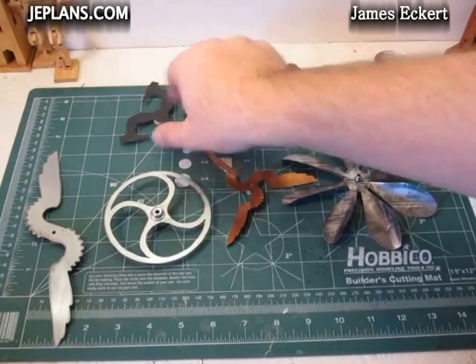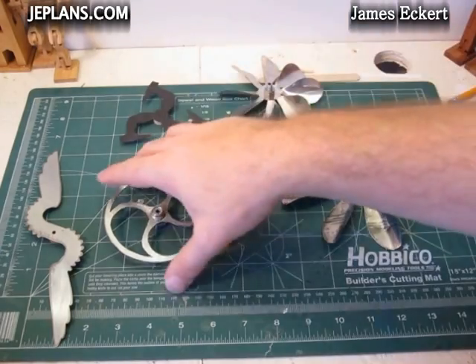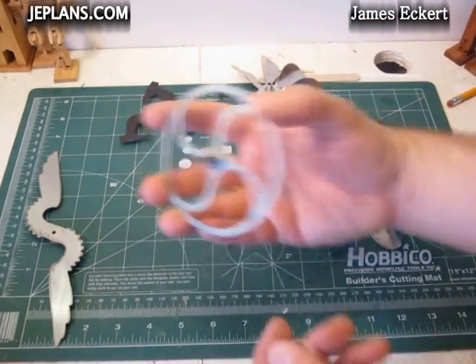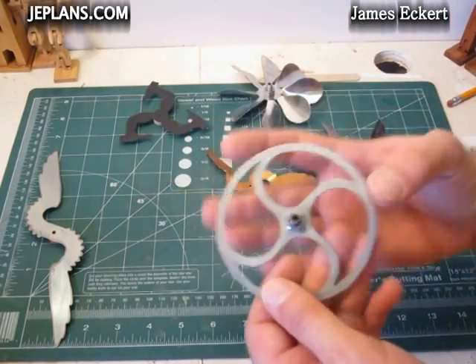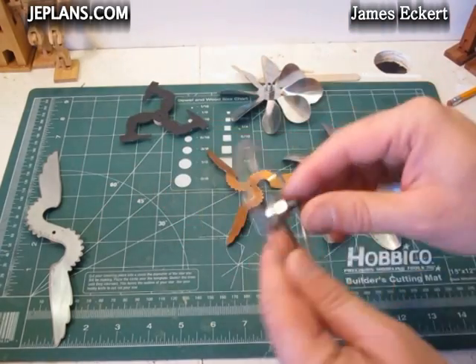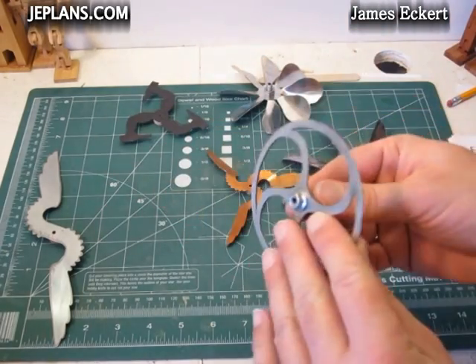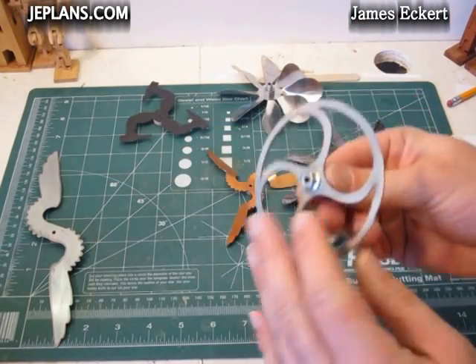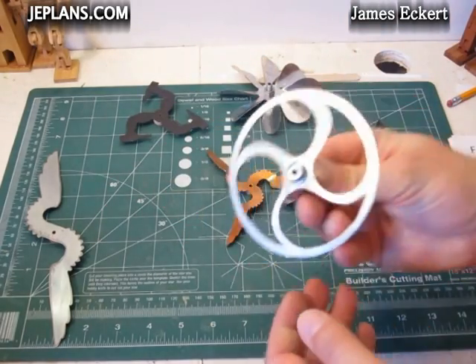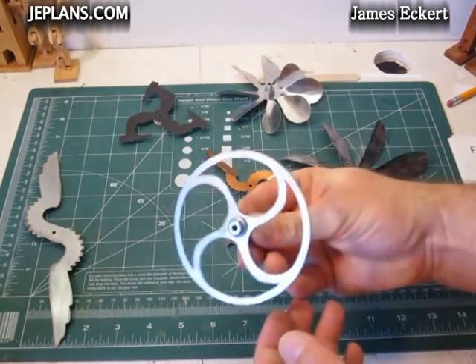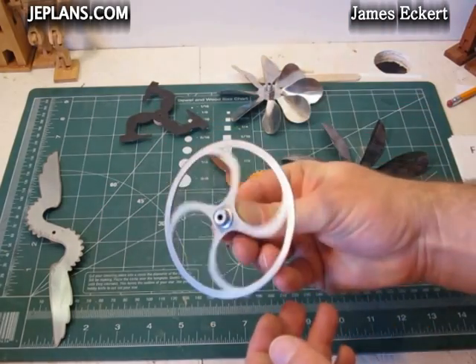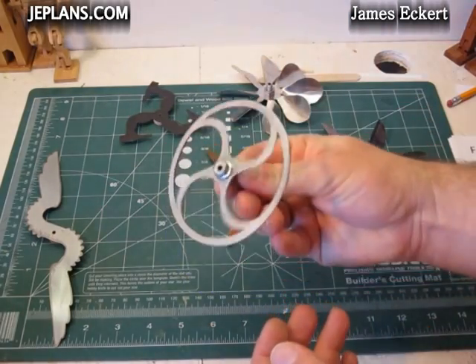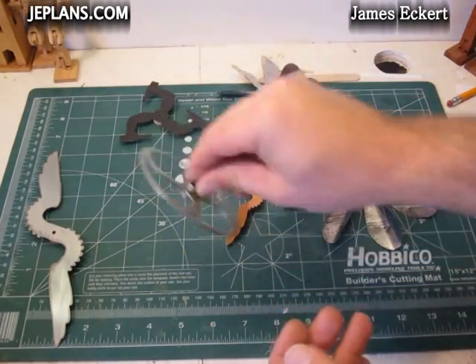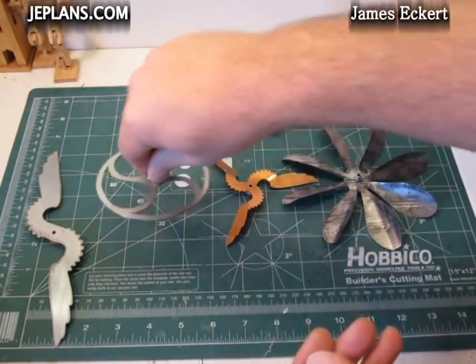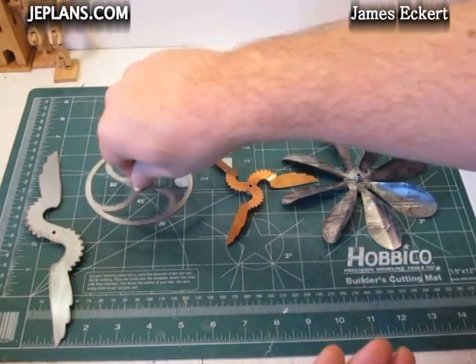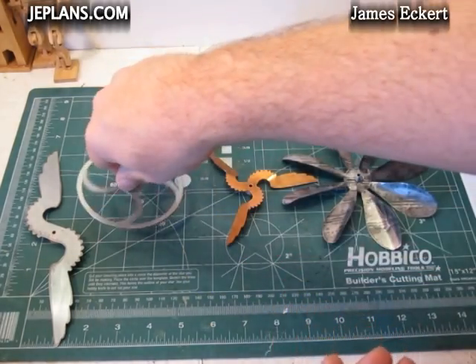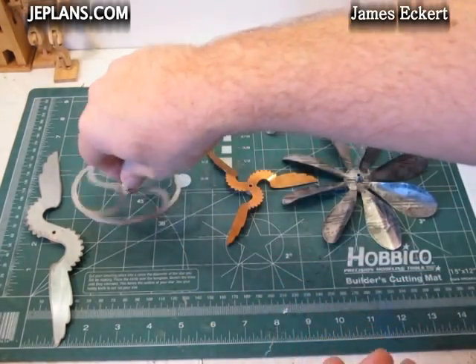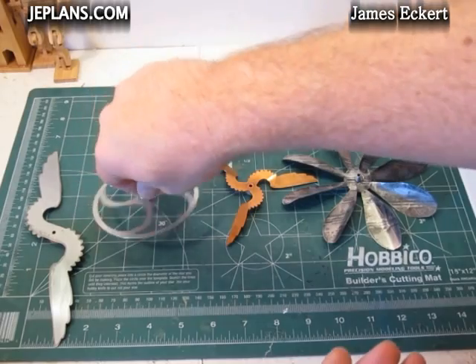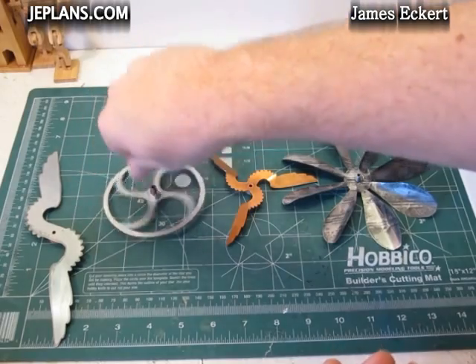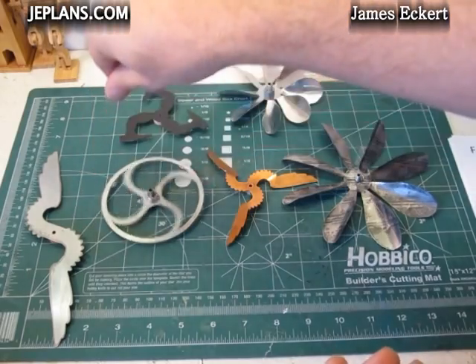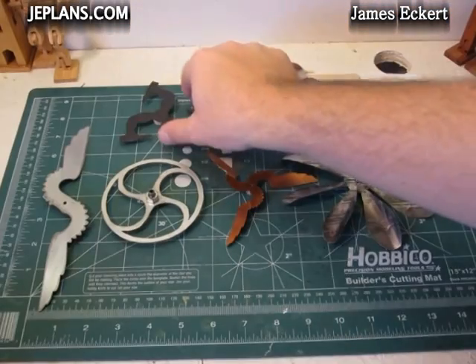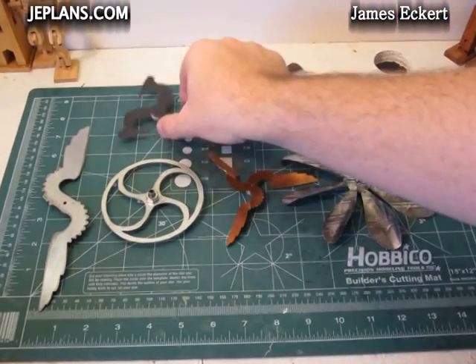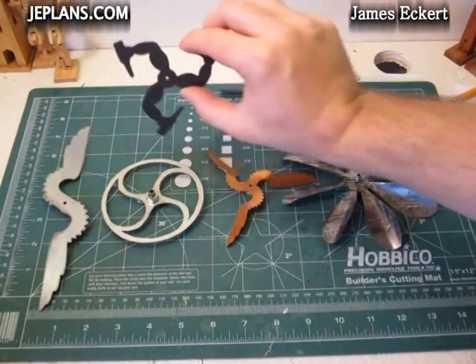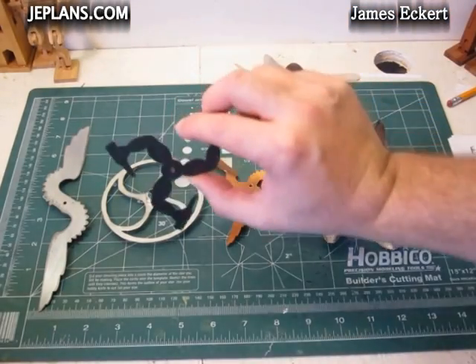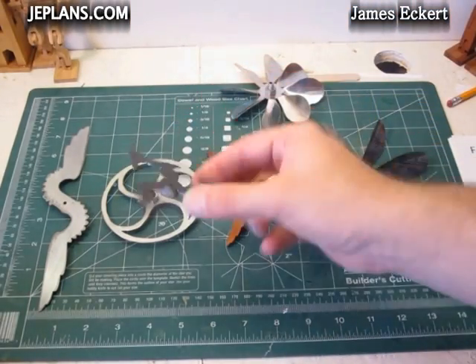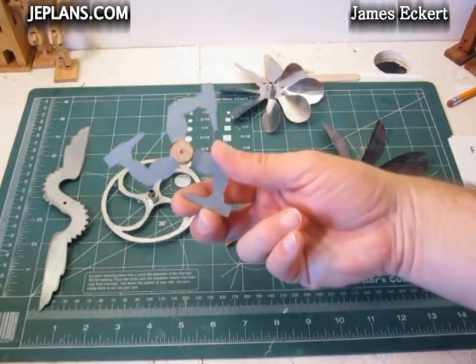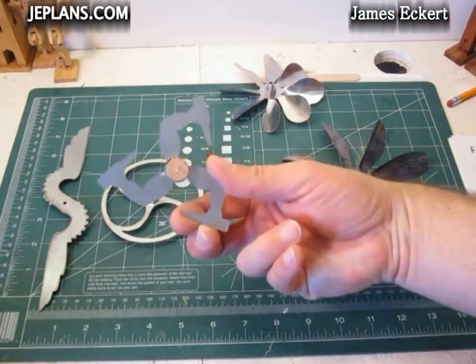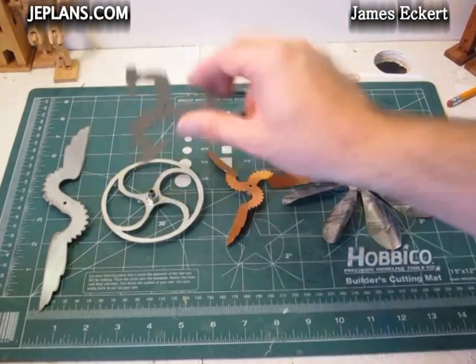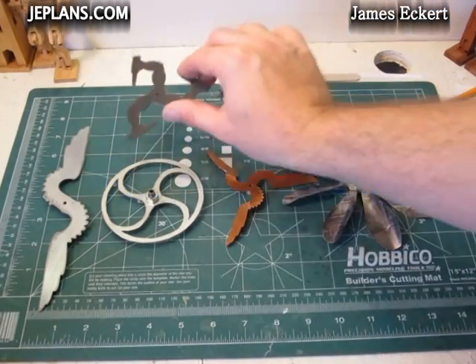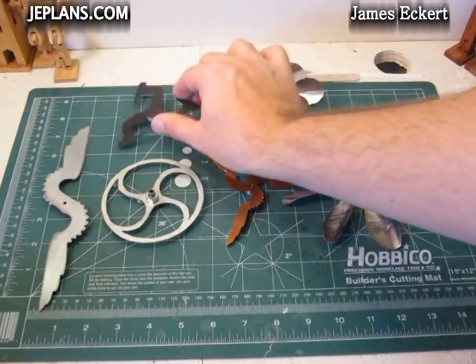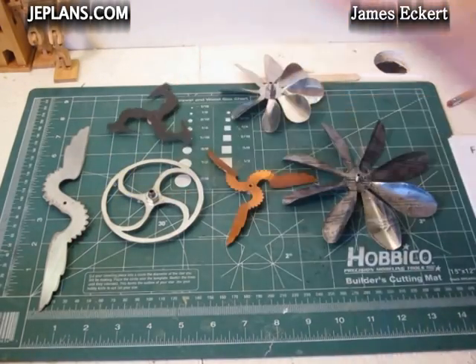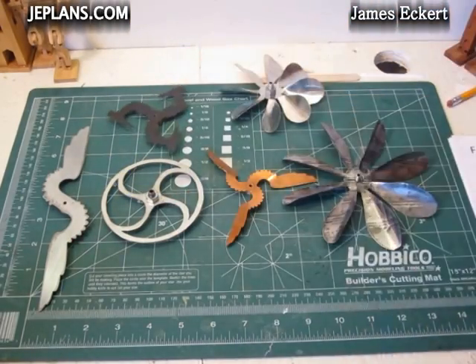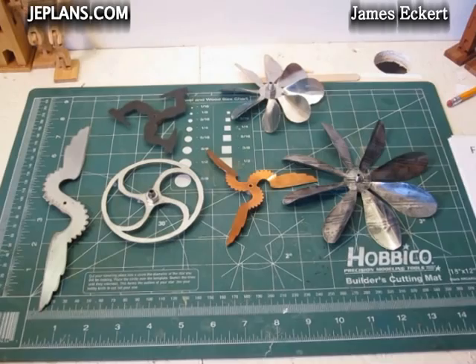The flywheels pretty much don't move any air but carry the momentum through. Some are more themed with the beer bottle thing.